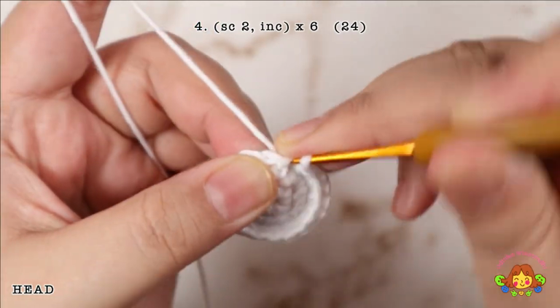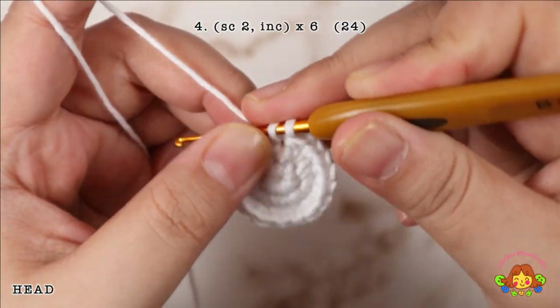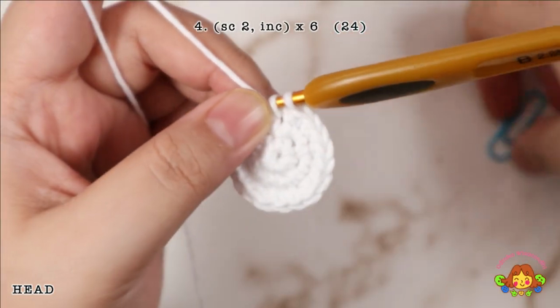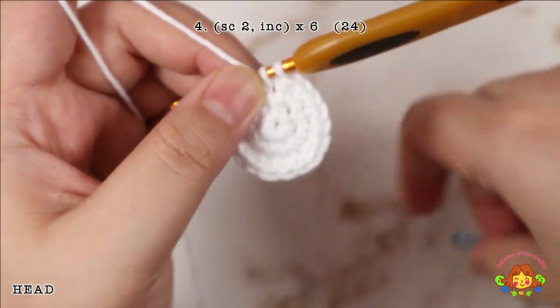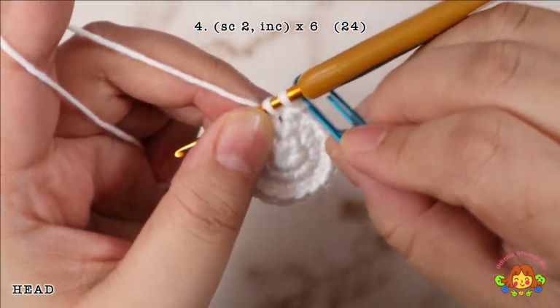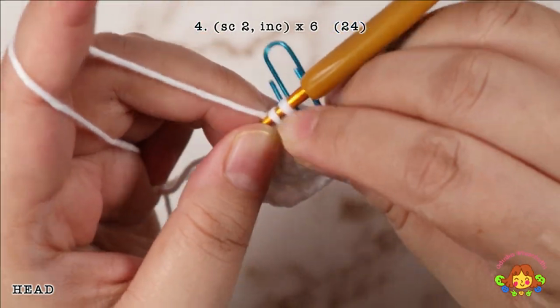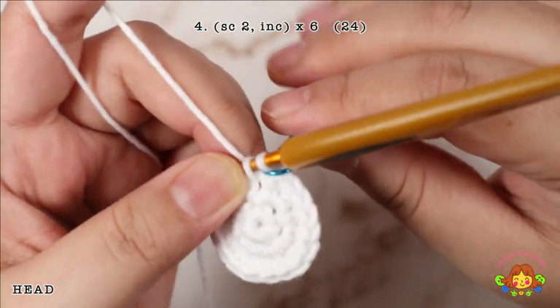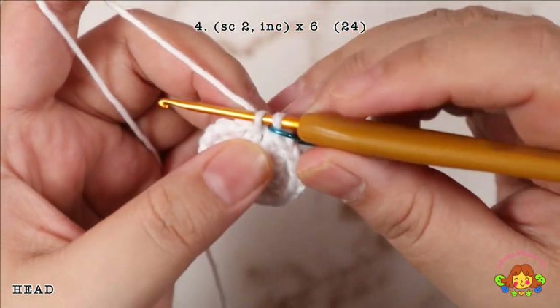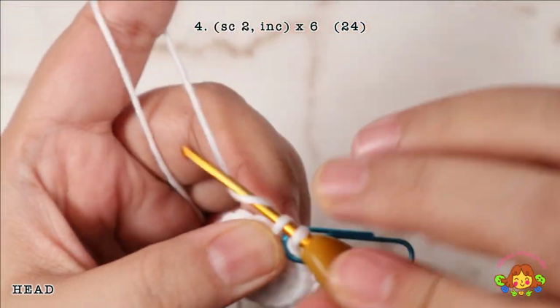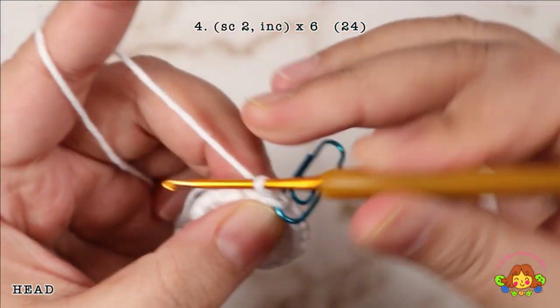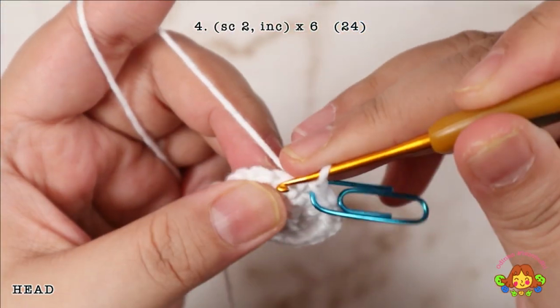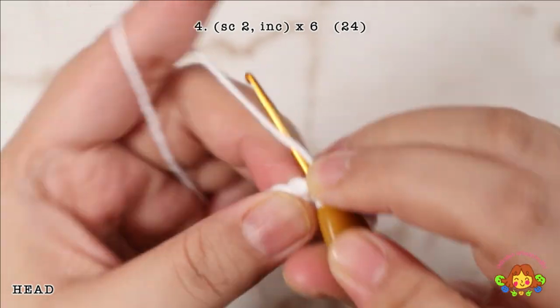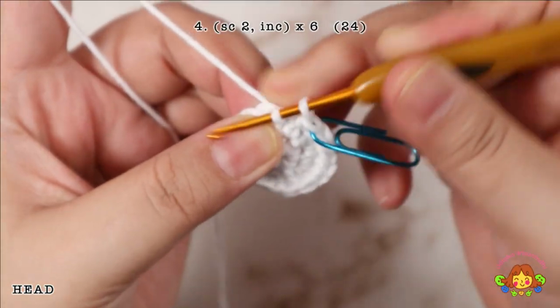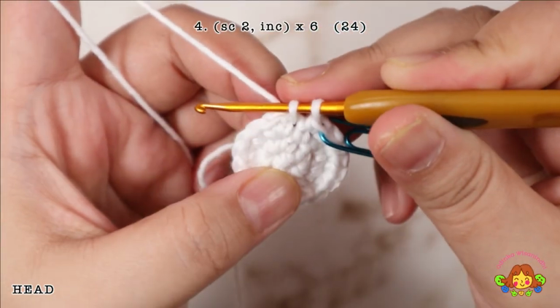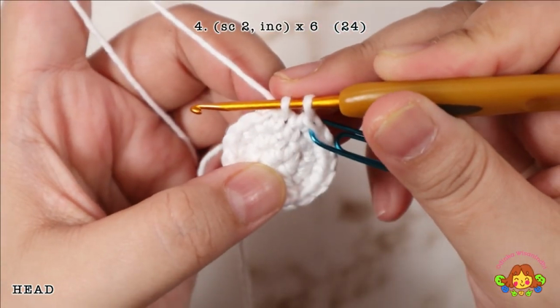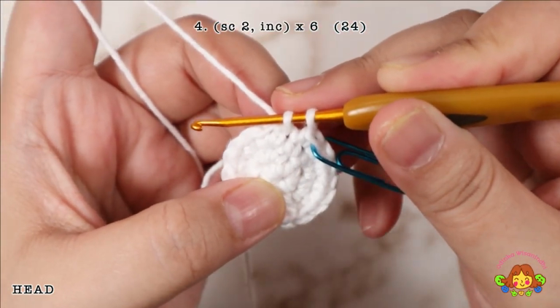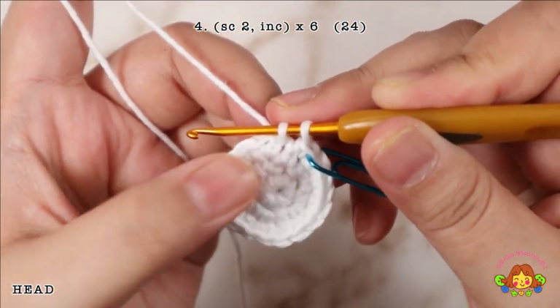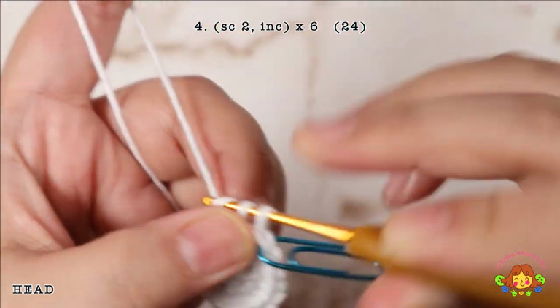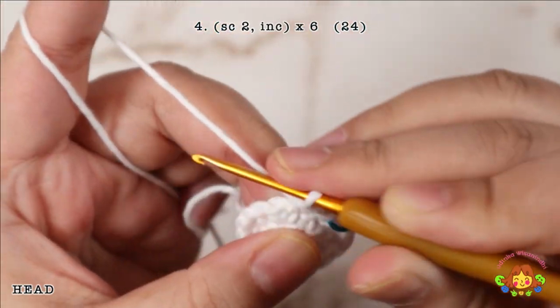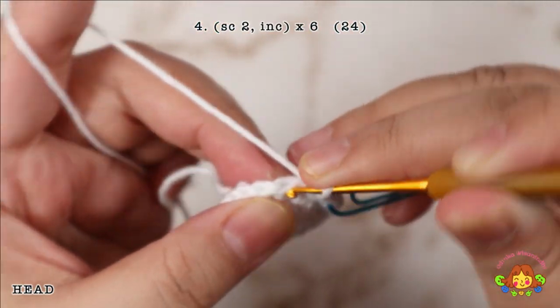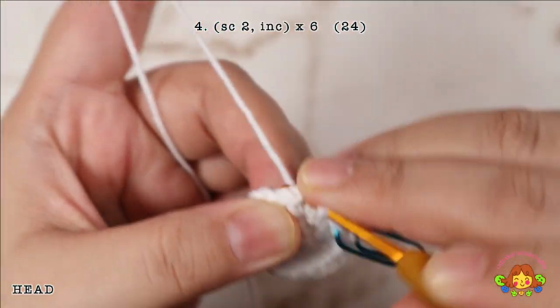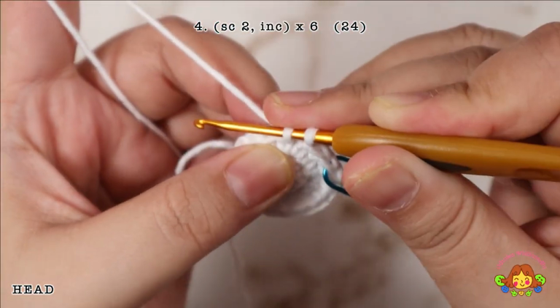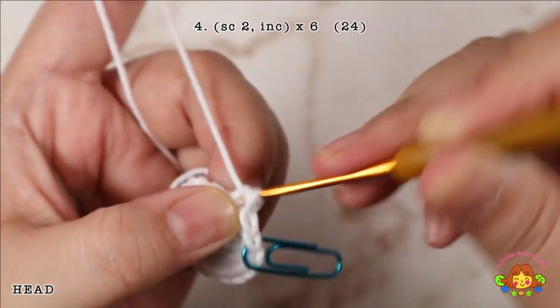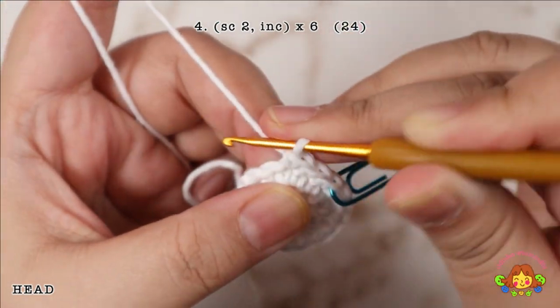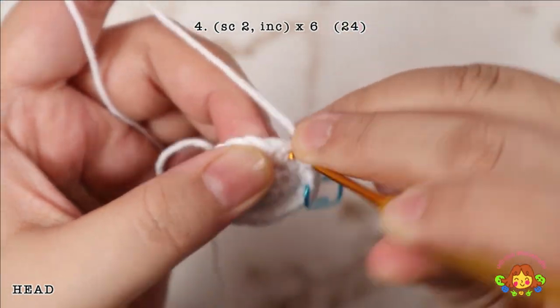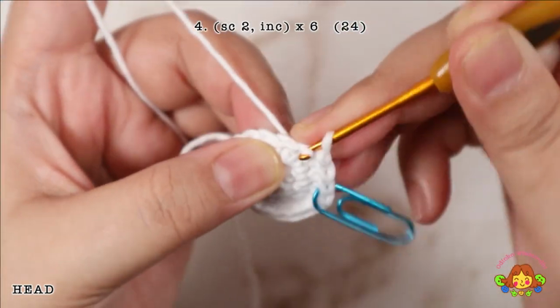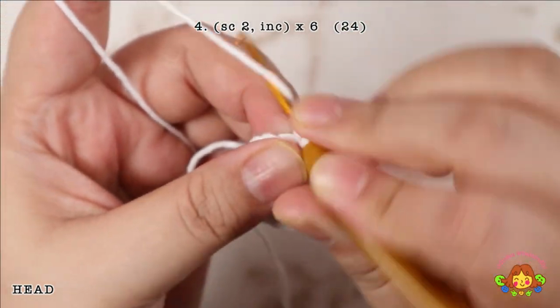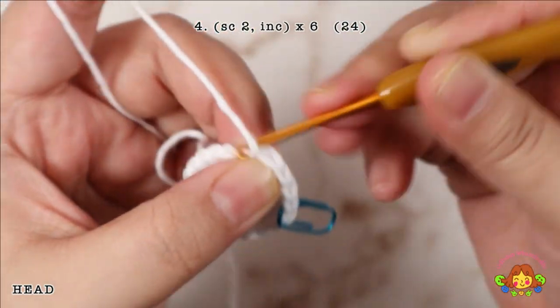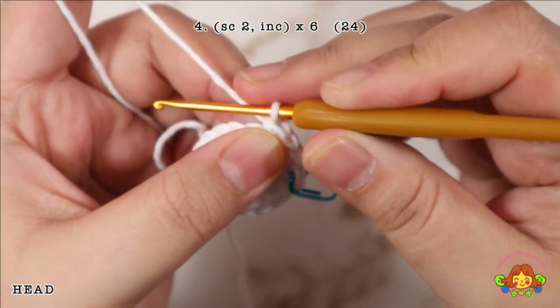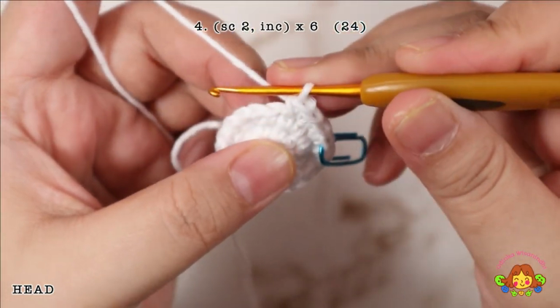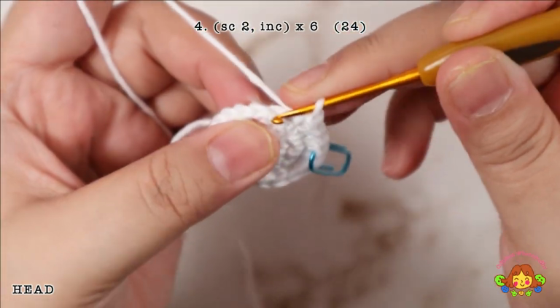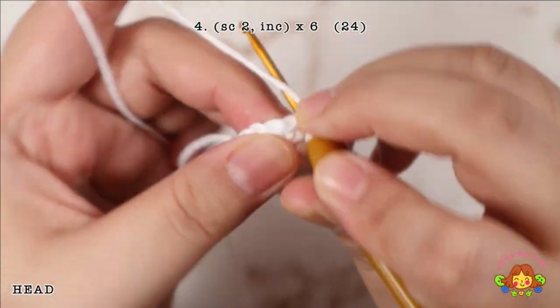Round 4: make 2 single crochets and then followed by an increase in the third stitch. Repeat 6 times. You will end up with 24 single crochets.